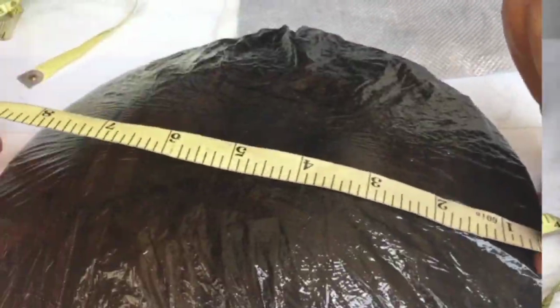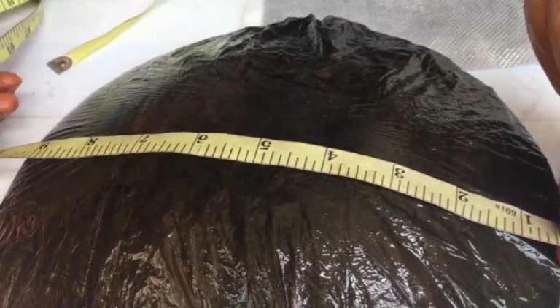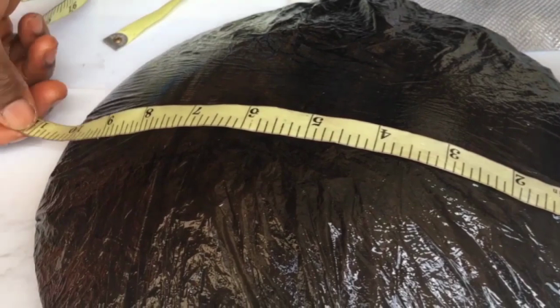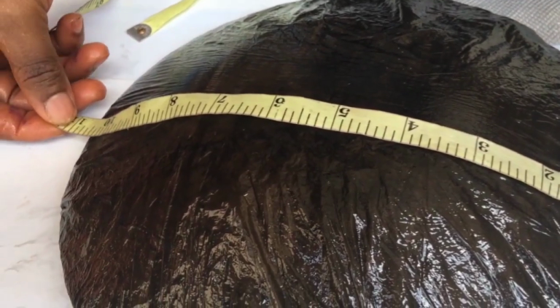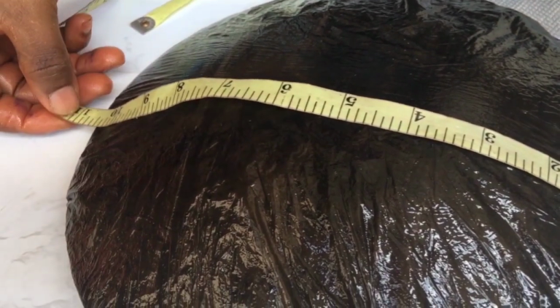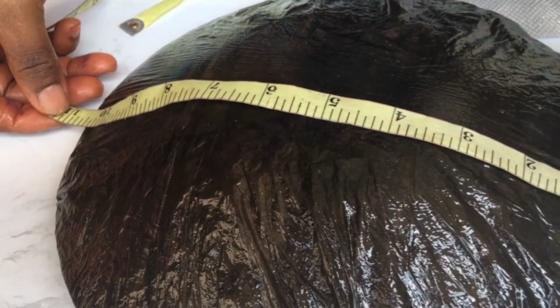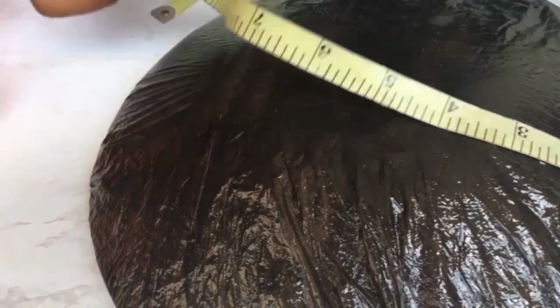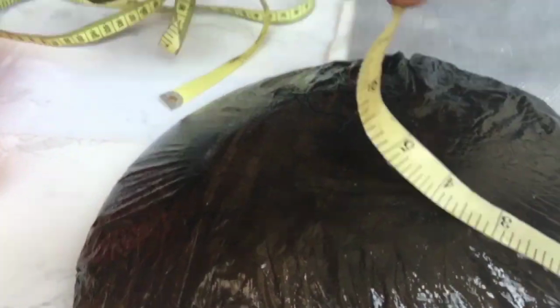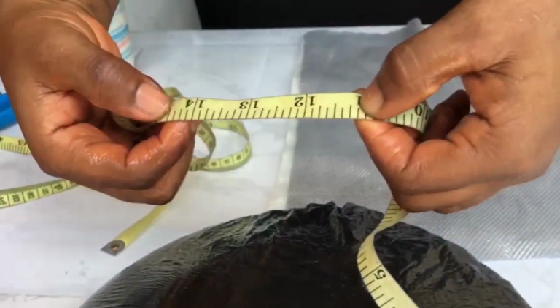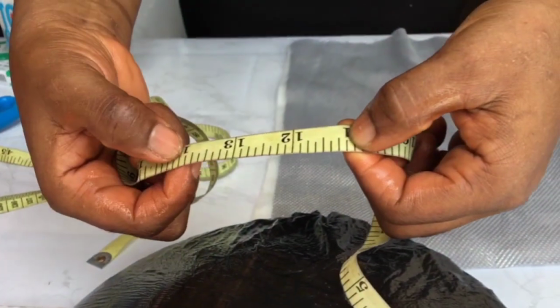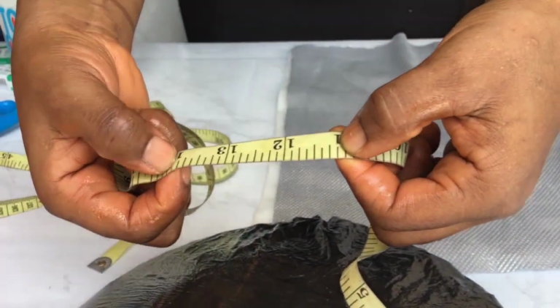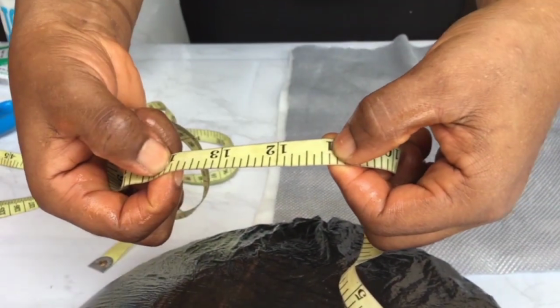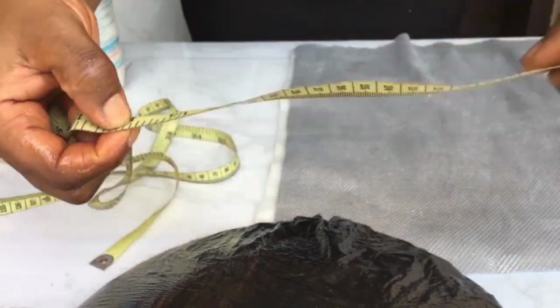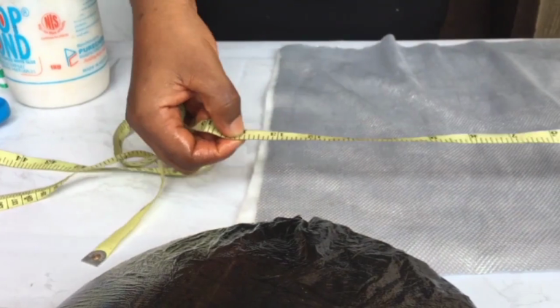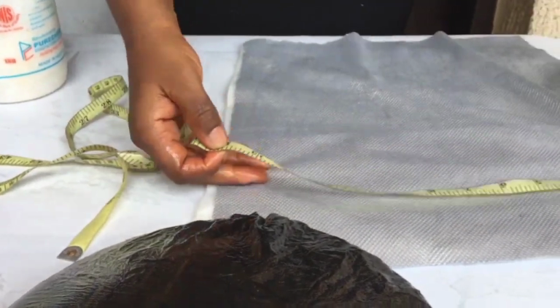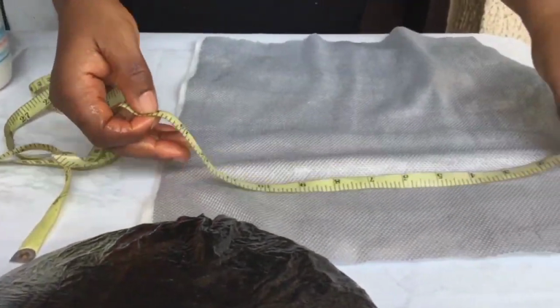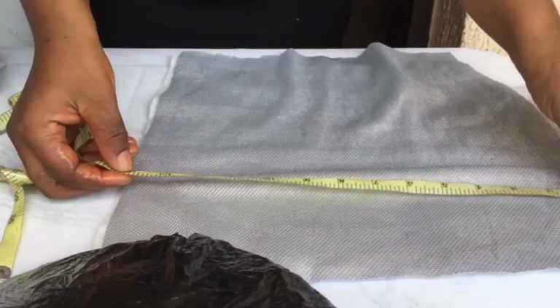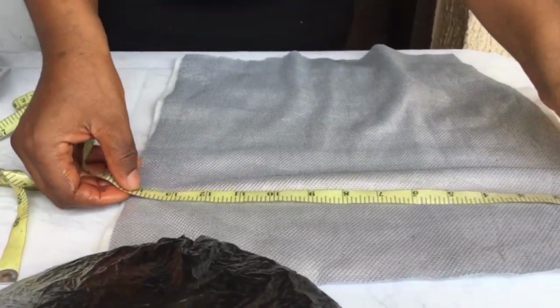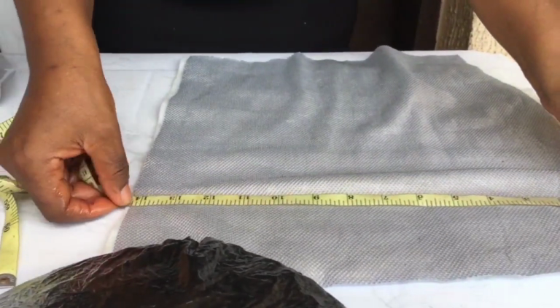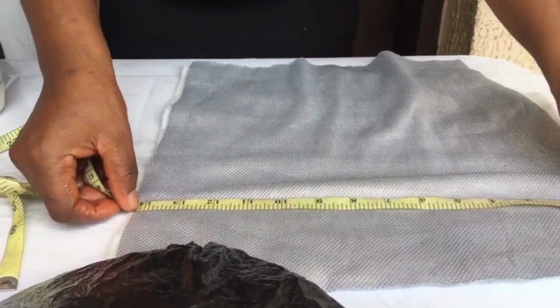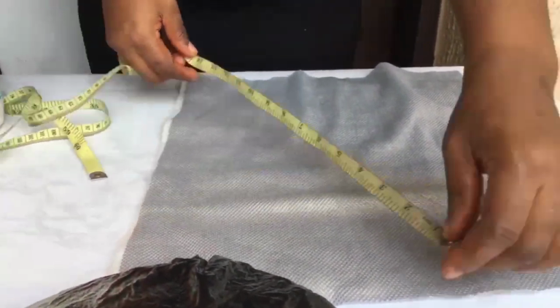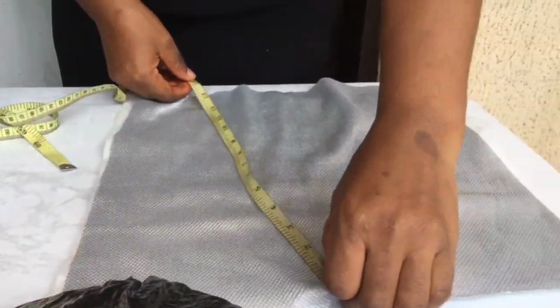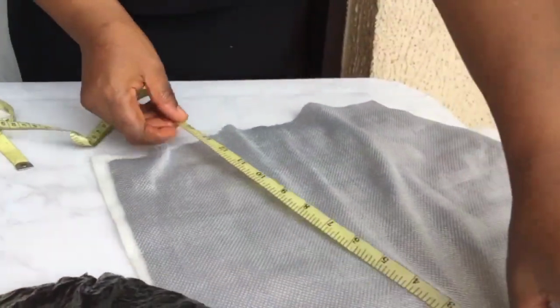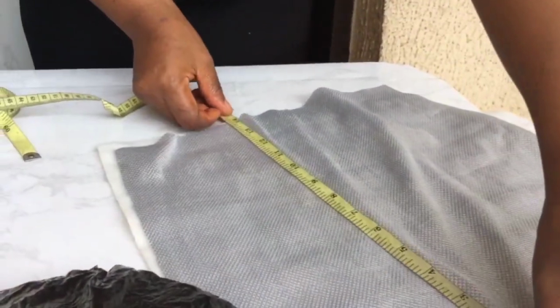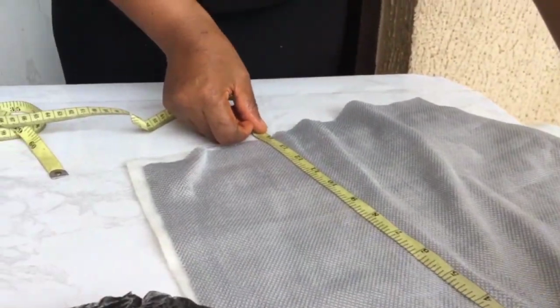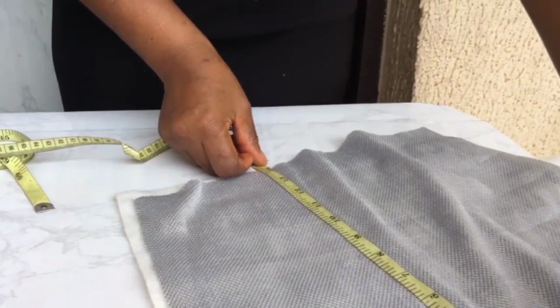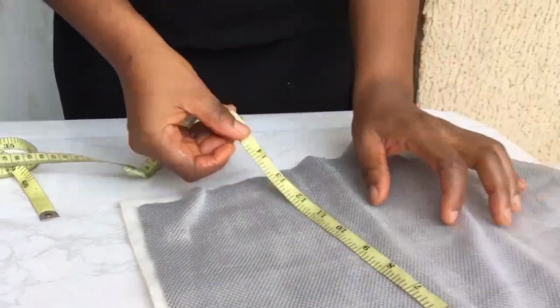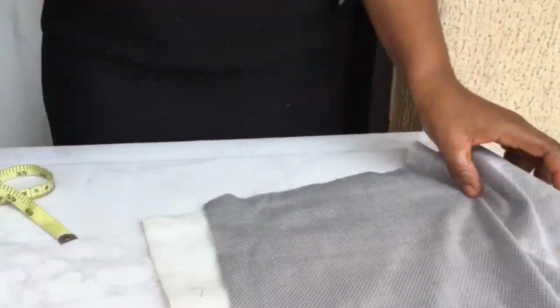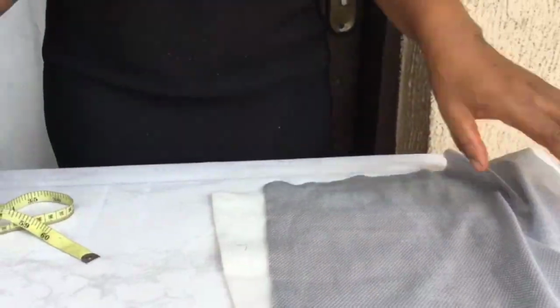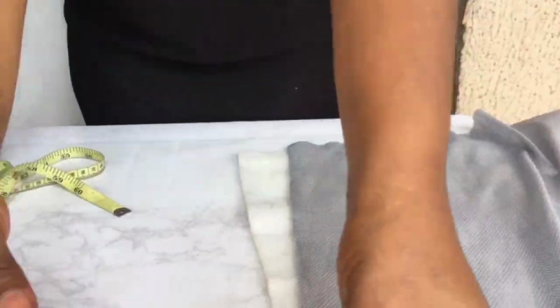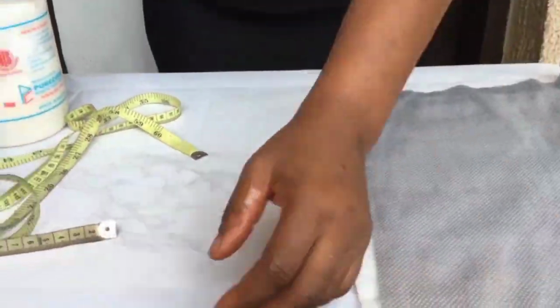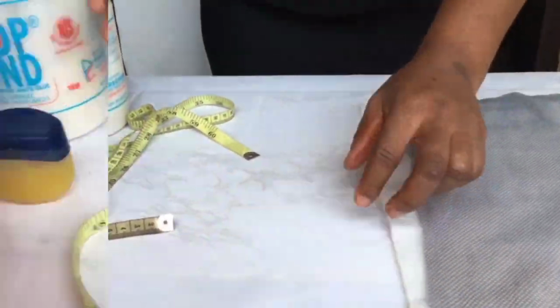Measure your mold. Here we have 11 inches — add 3 inches to it, making 14 — and cut out the material you'll be using to mold both your pad and the material you'll put underneath the pad and on top.